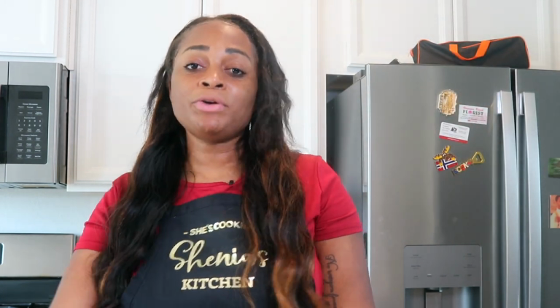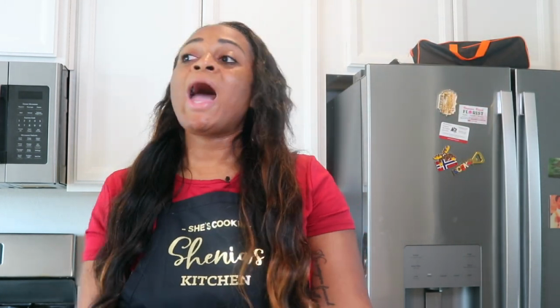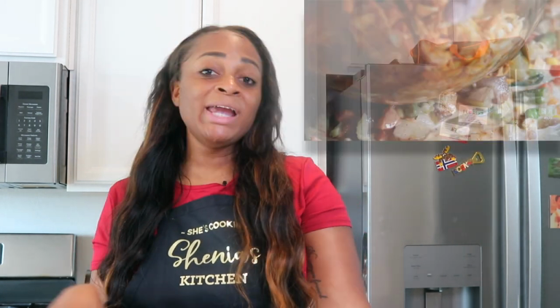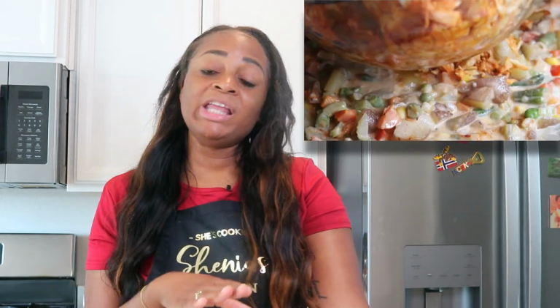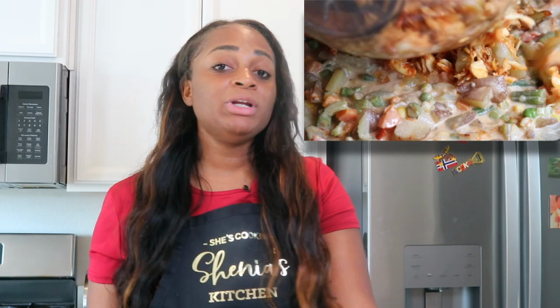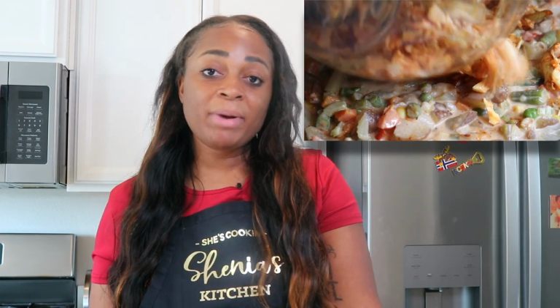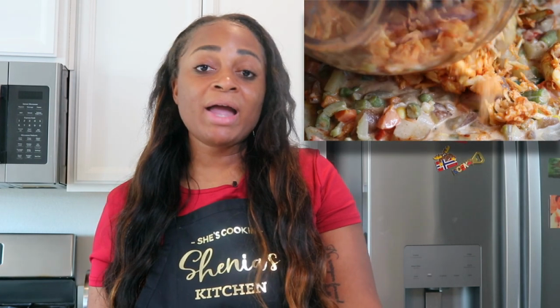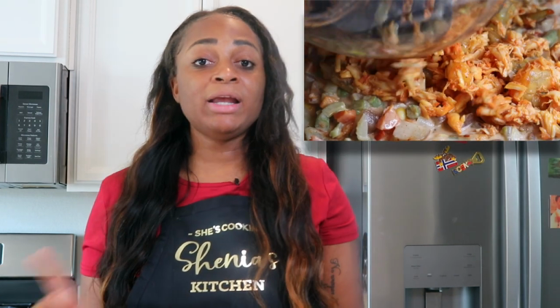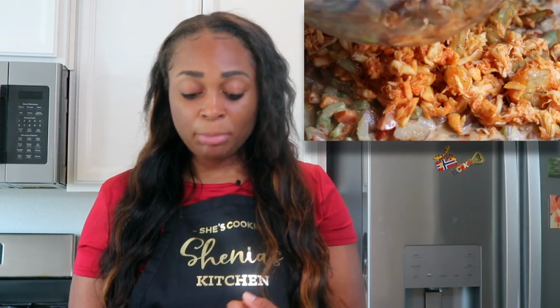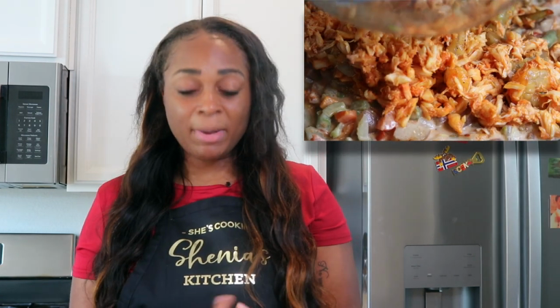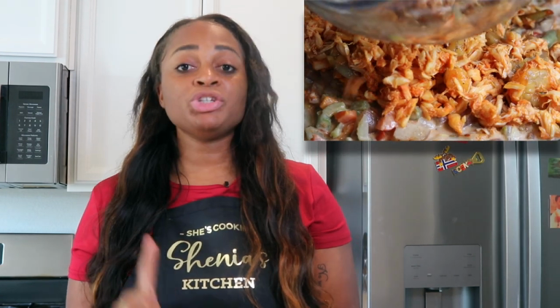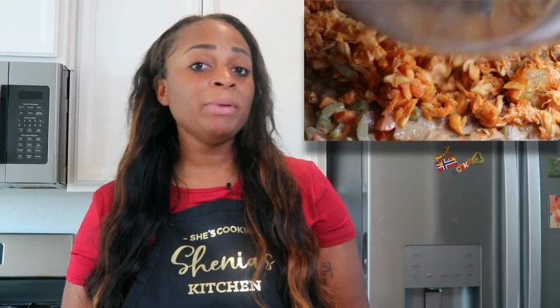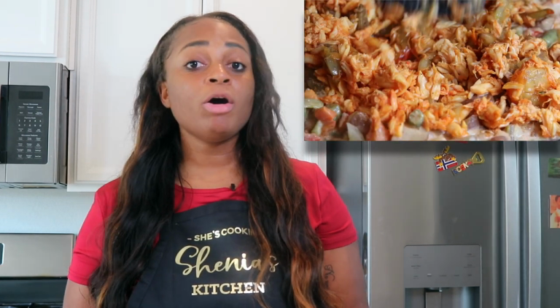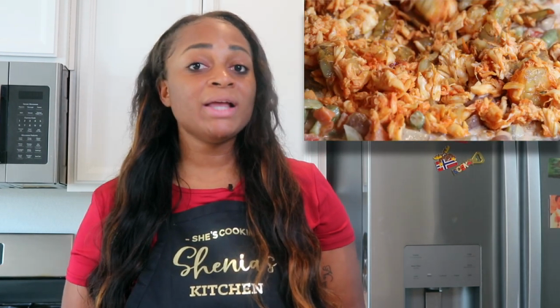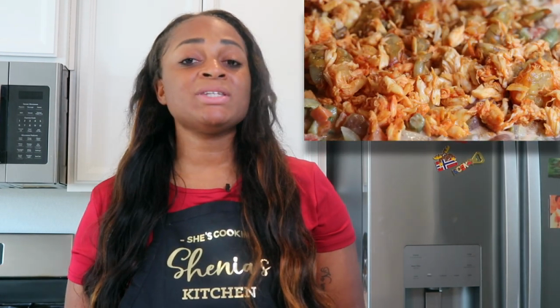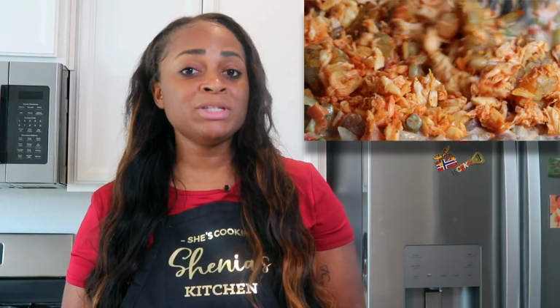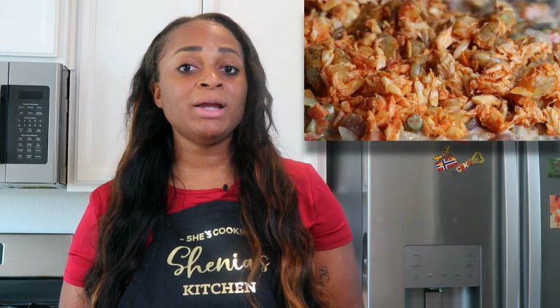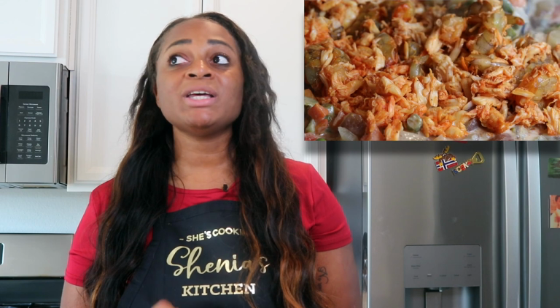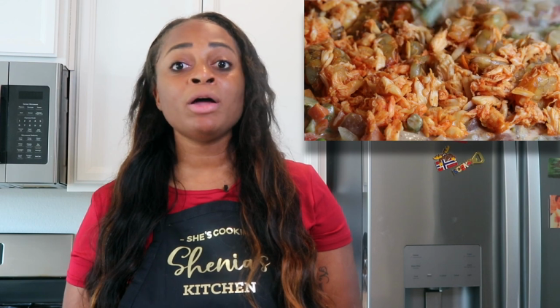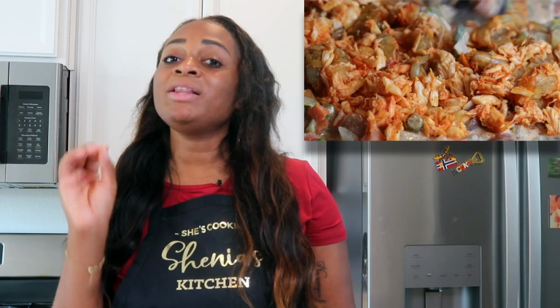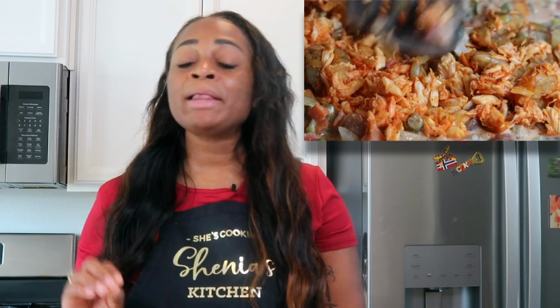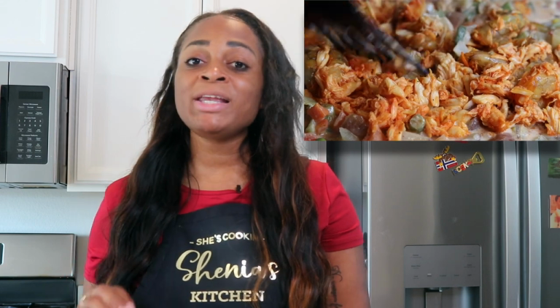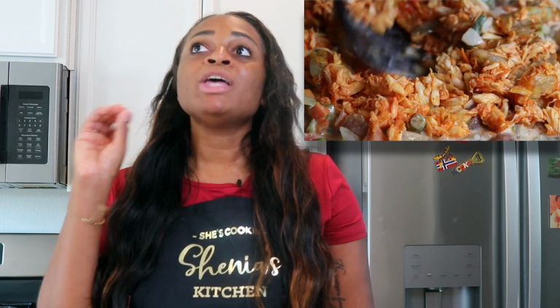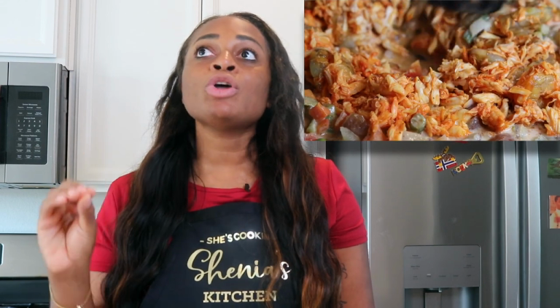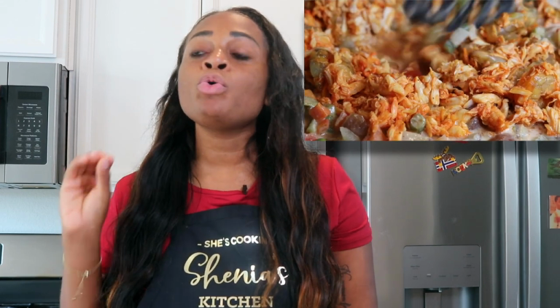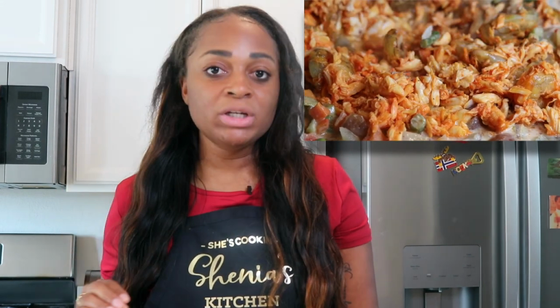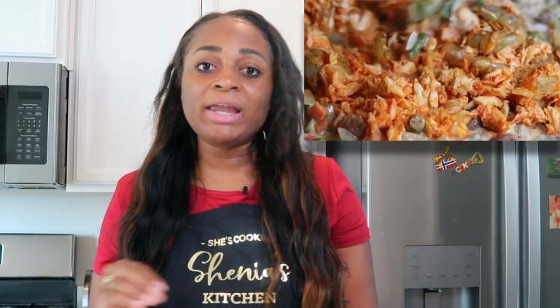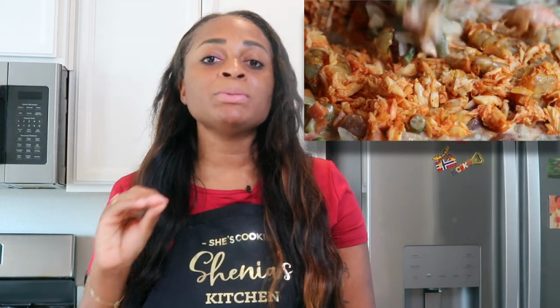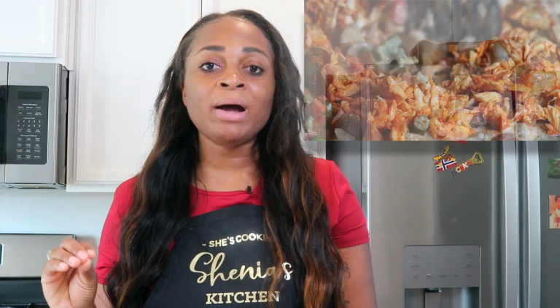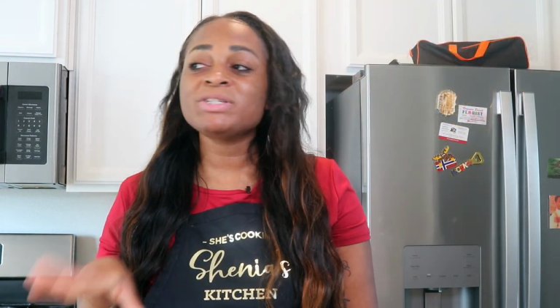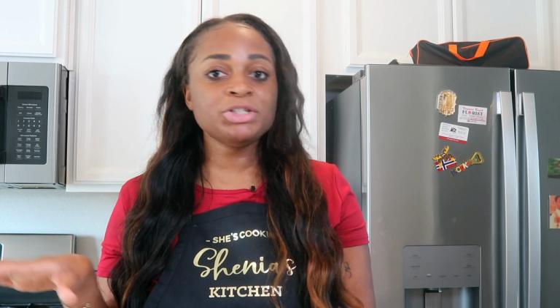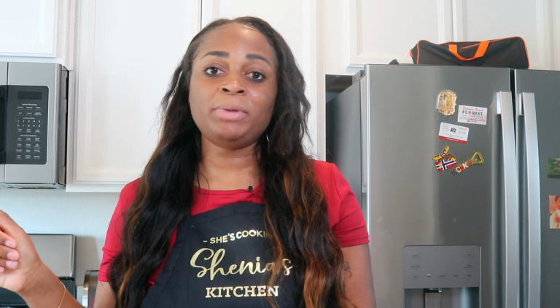I went ahead and loaded up my pot pie. I added lump crab, I added shrimp, and I also added some scallops to mine. And I'm telling y'all, the scallops made it so good. It was a bomb — it was the texture for me.